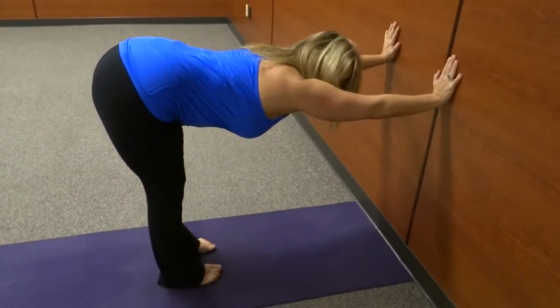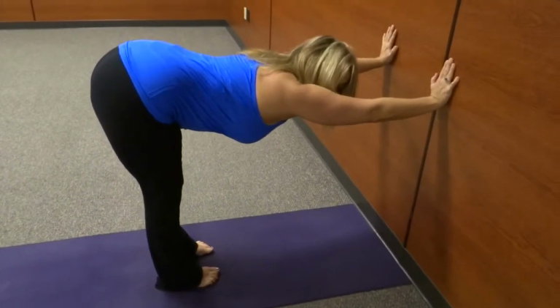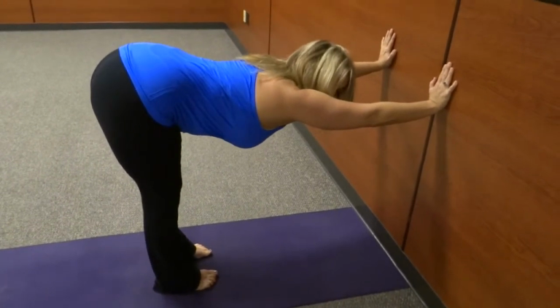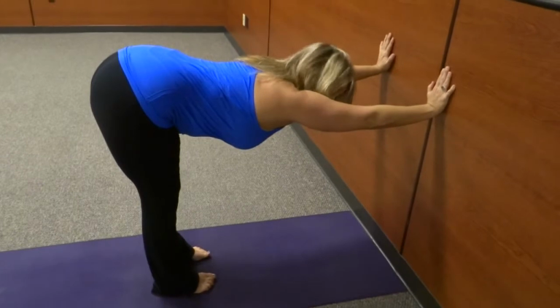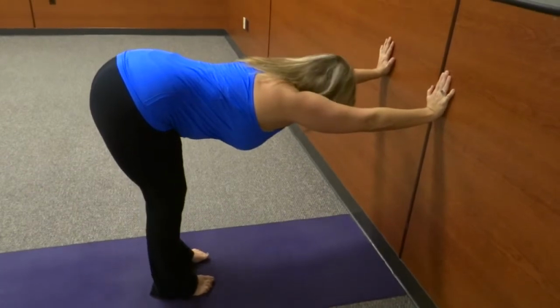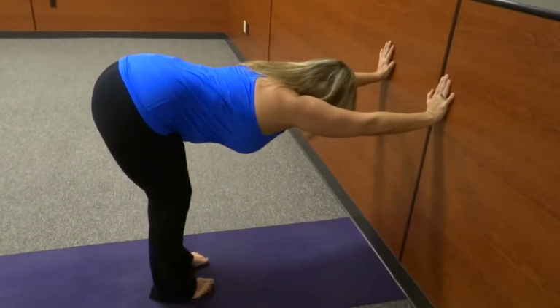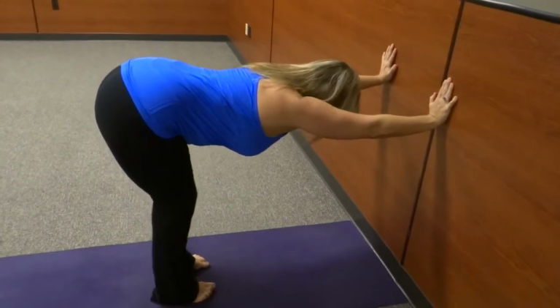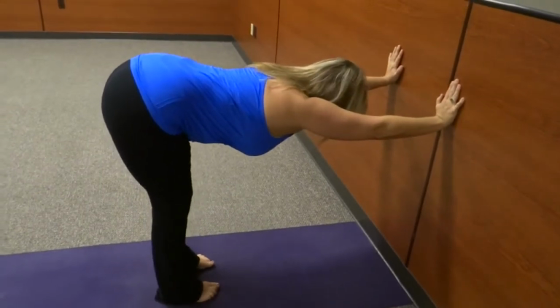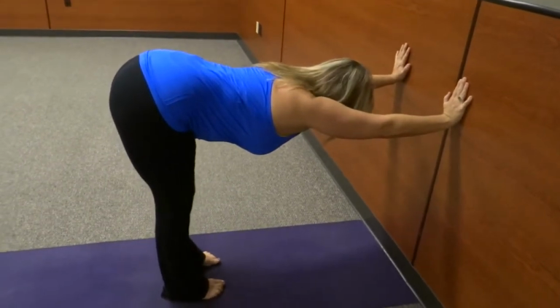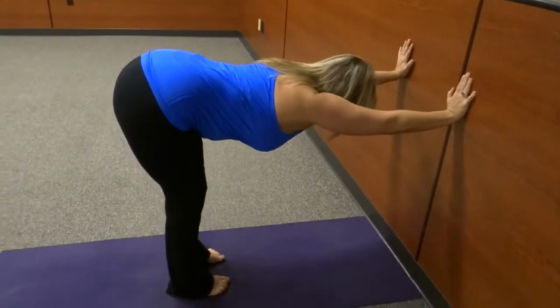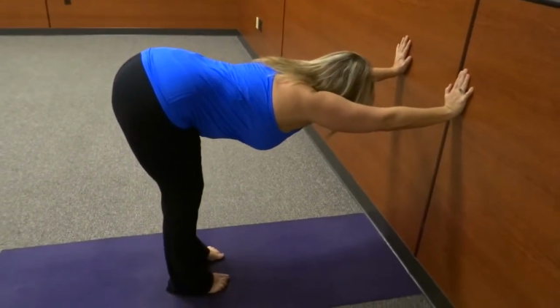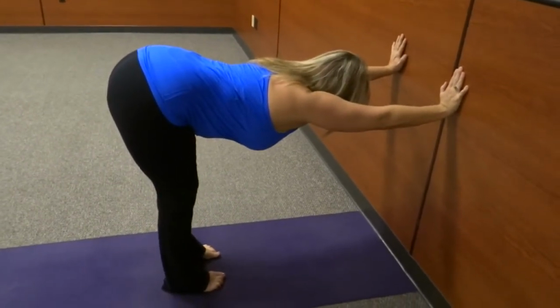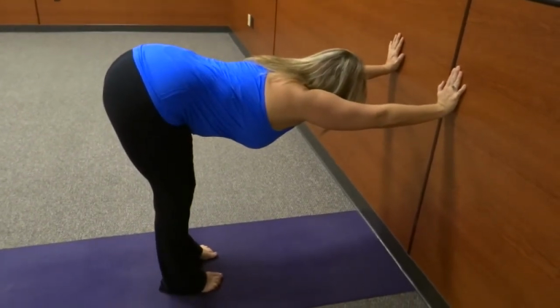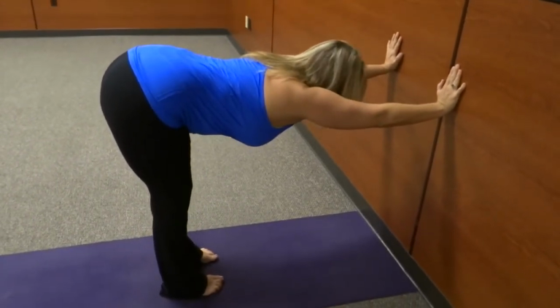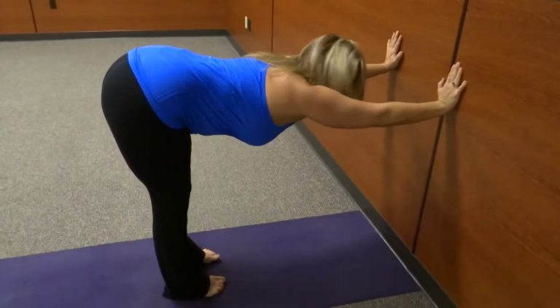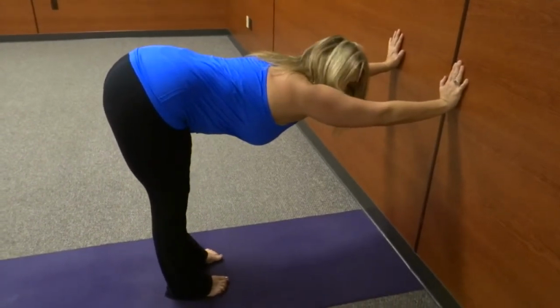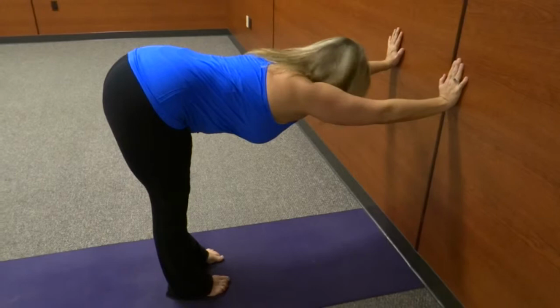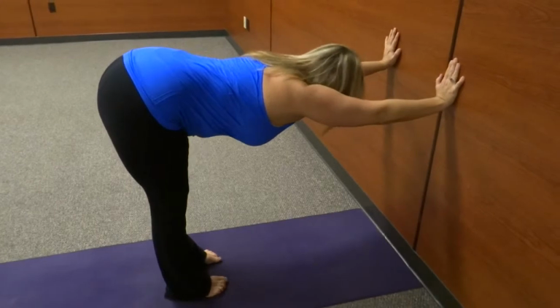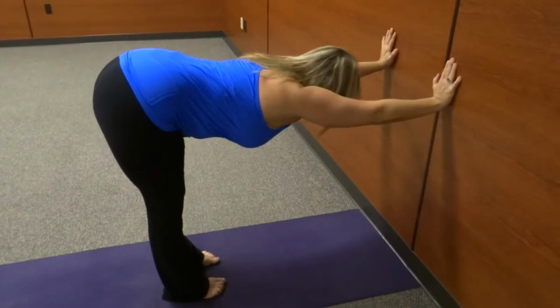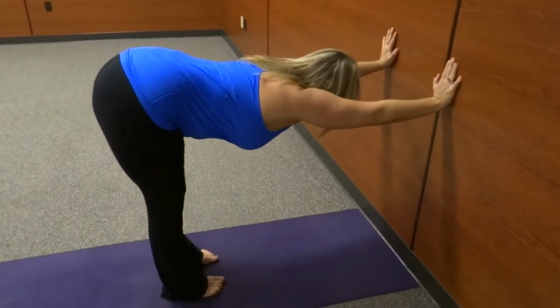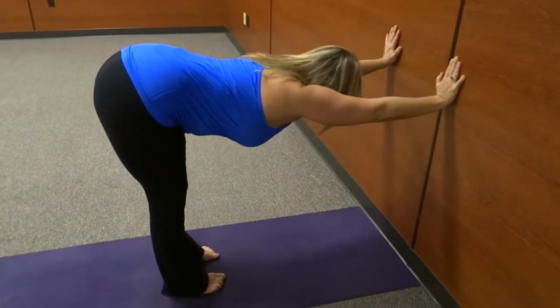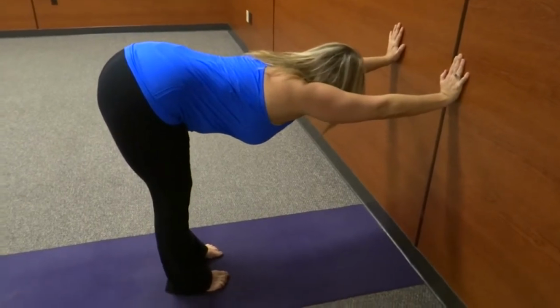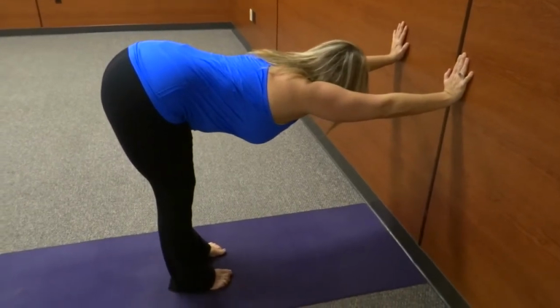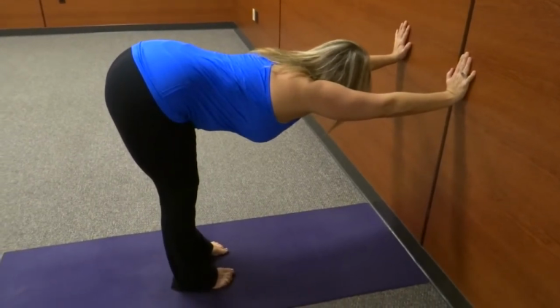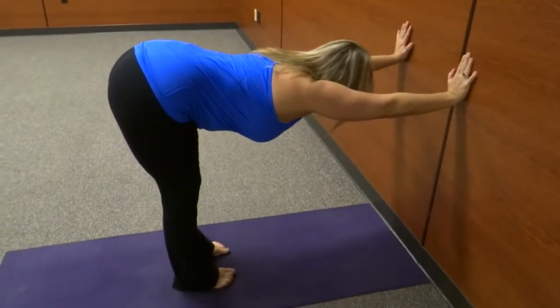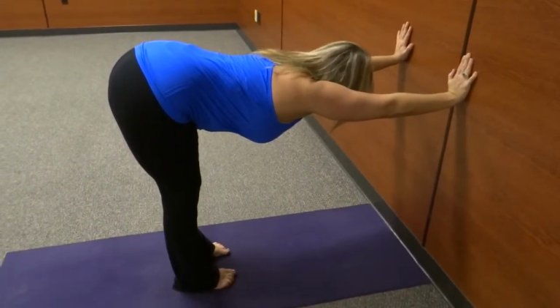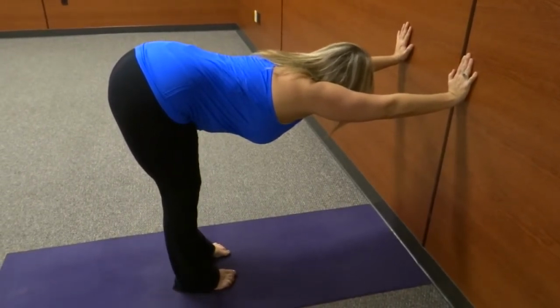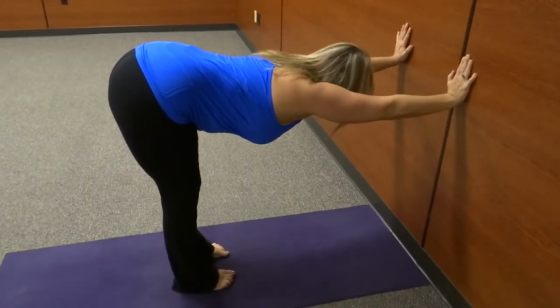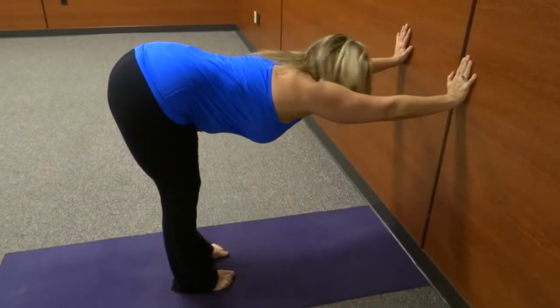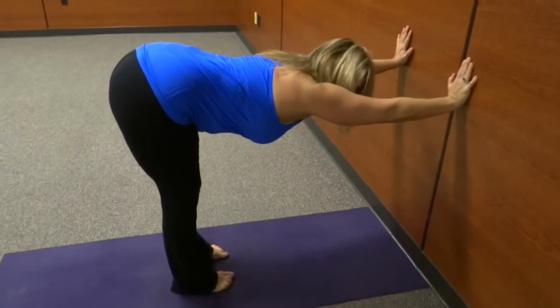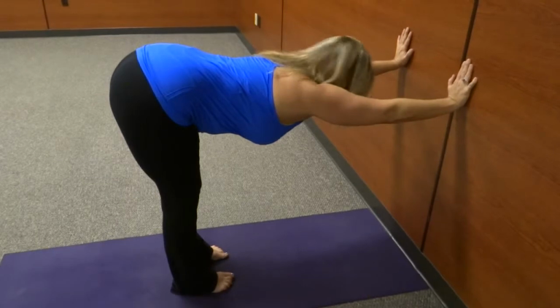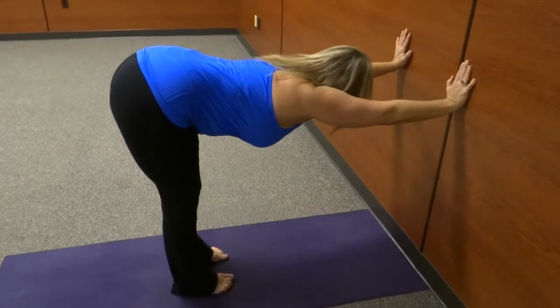Lift that tailbone a little bit. You may need to bend those knees to do it — it'll help get a little bit of length through those hamstrings. So just lengthen, lengthen, lengthen, keep your head in line with your spine and then just get a few breaths here.